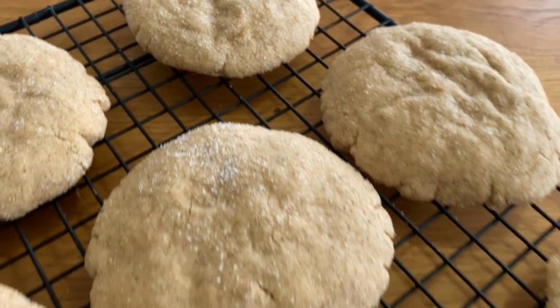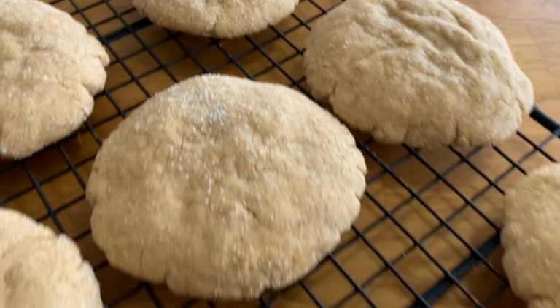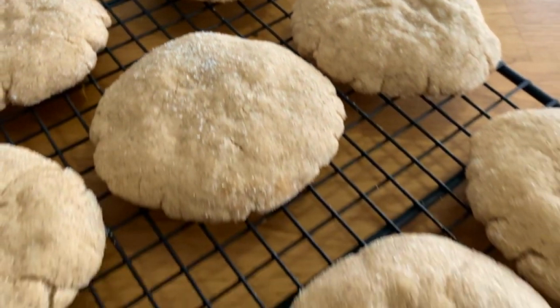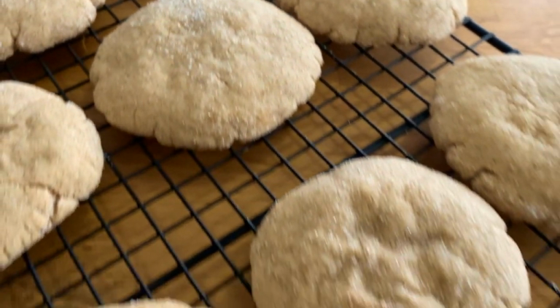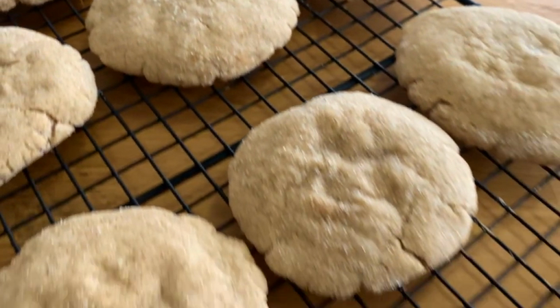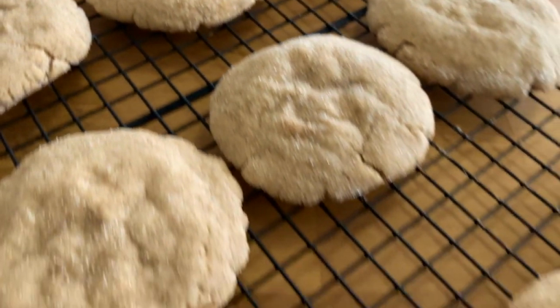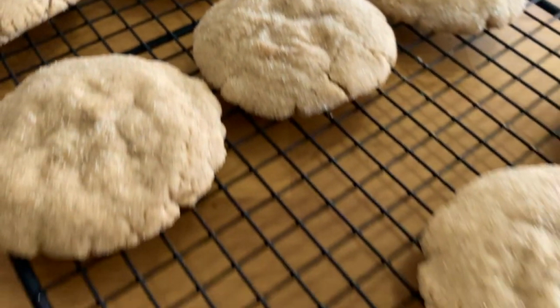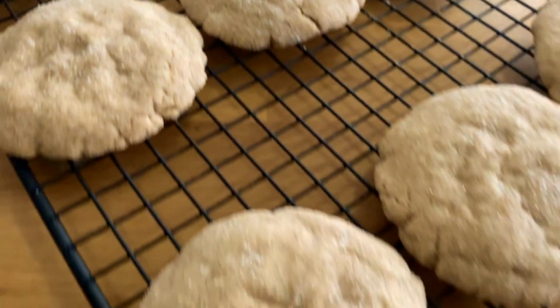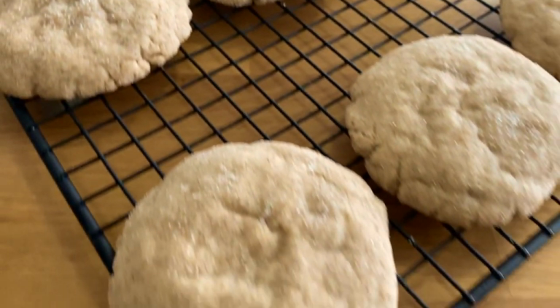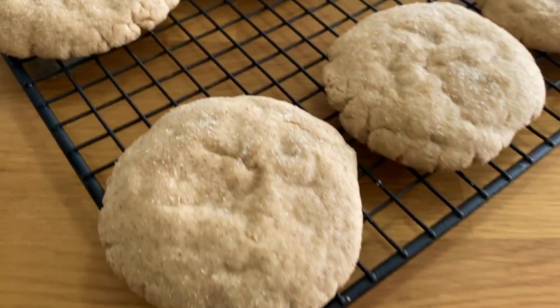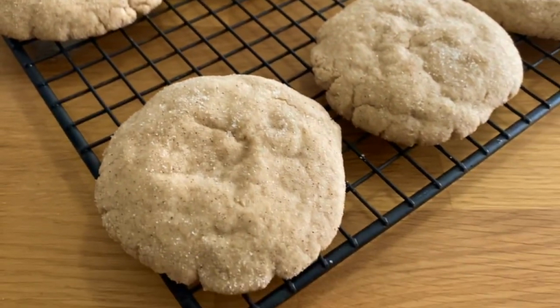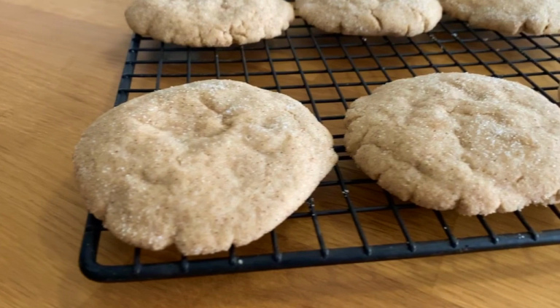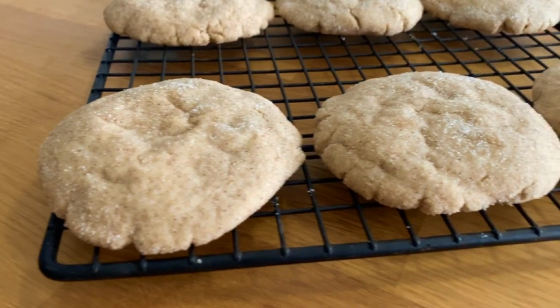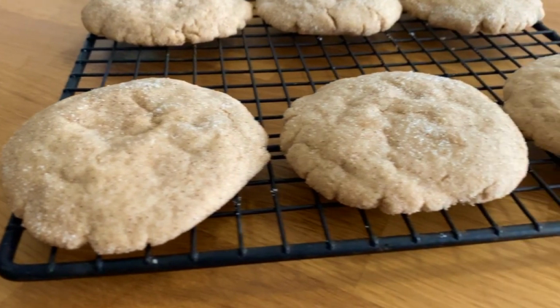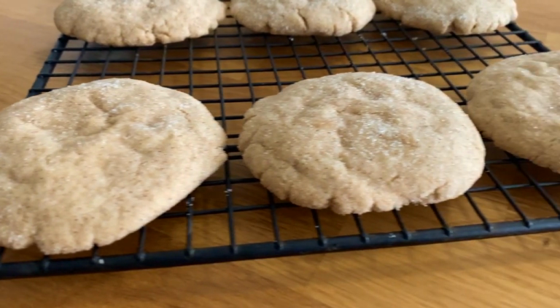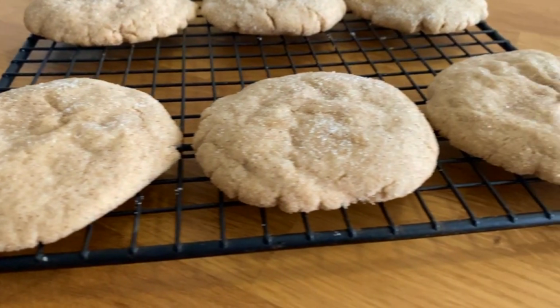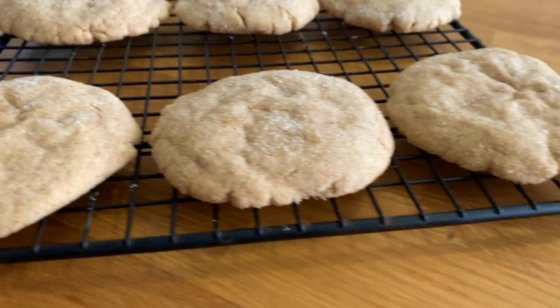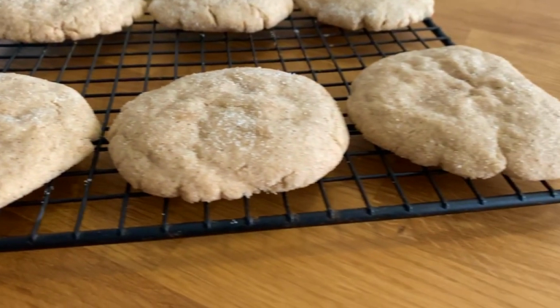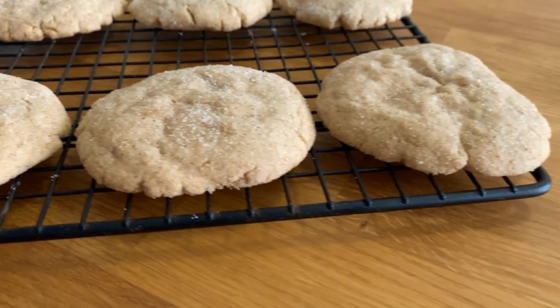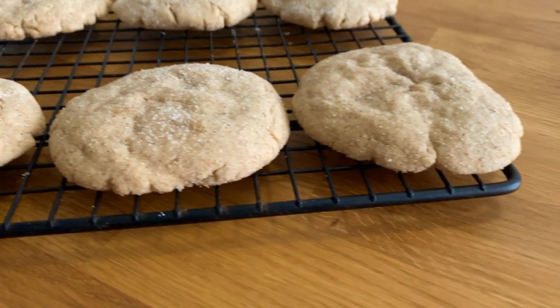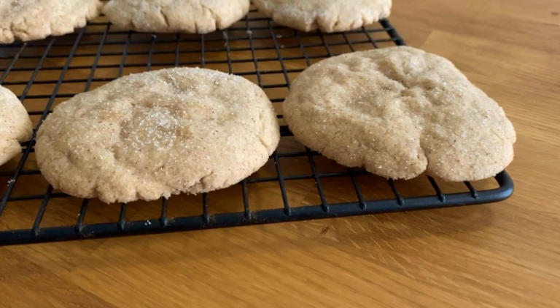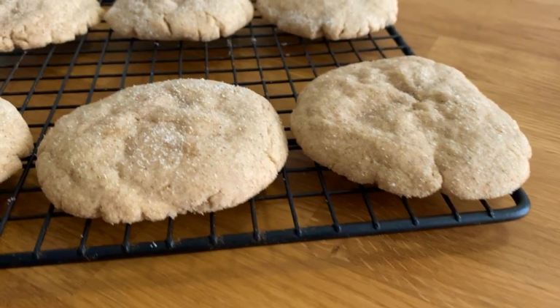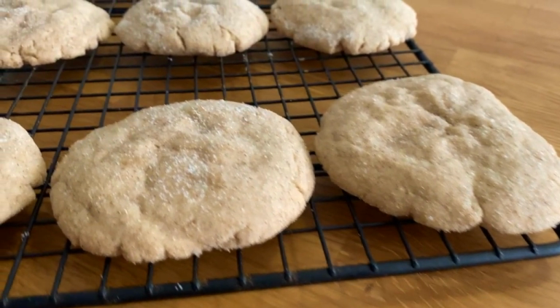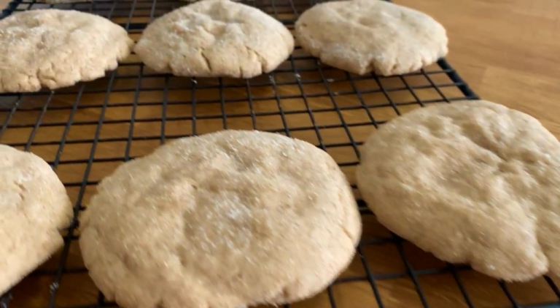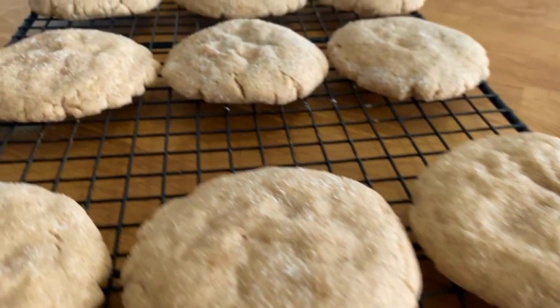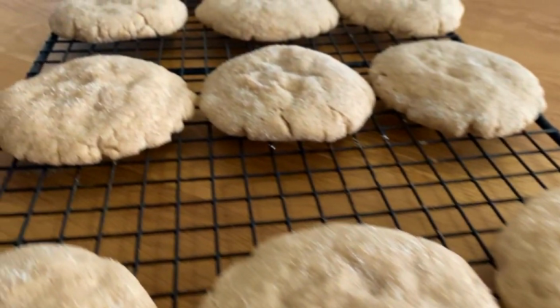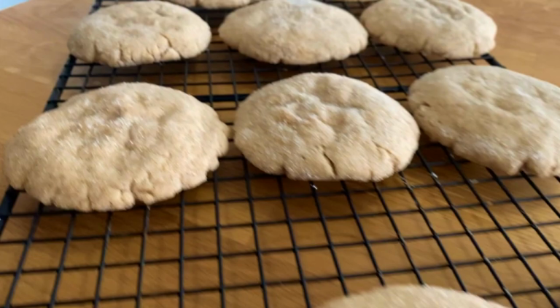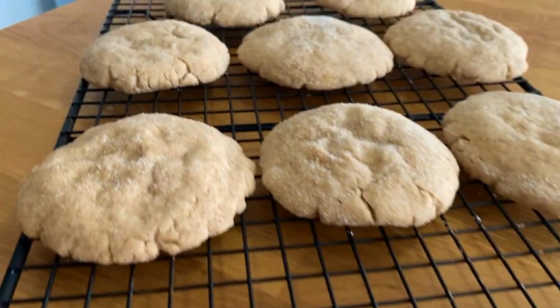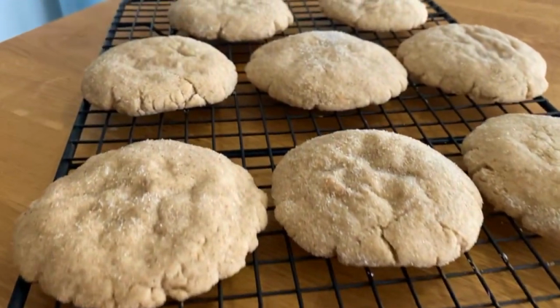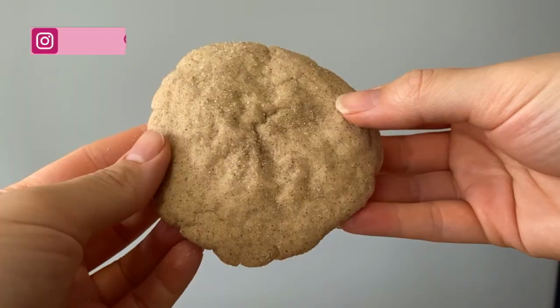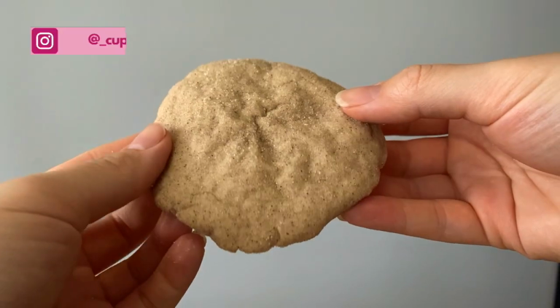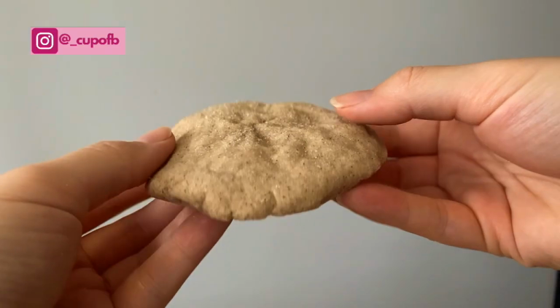Hello everyone and welcome back to my channel! Today I'm going to be showing you how to make these easy and delicious snickerdoodle cookies, which are perfect for this season. I'll leave the full recipe in the description box or you can check it out on my Instagram.